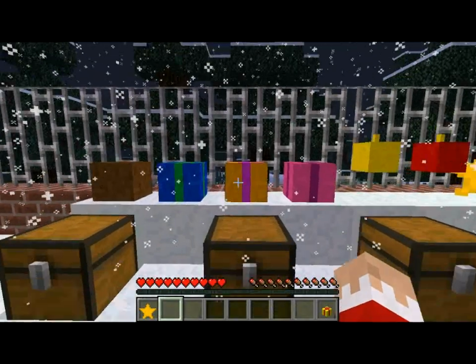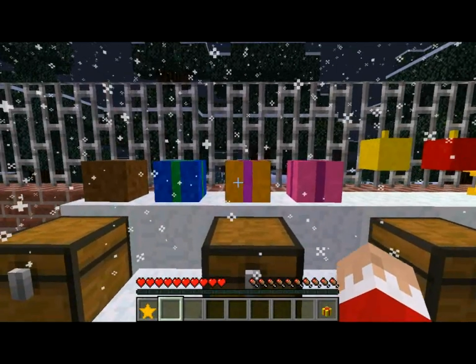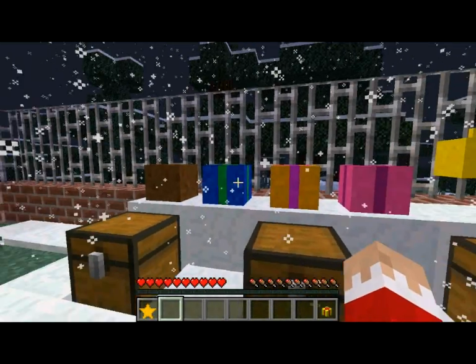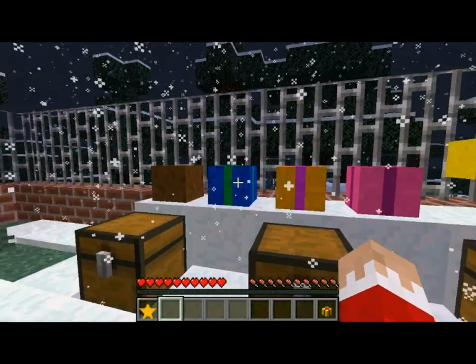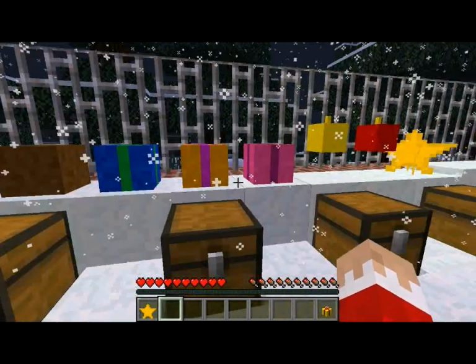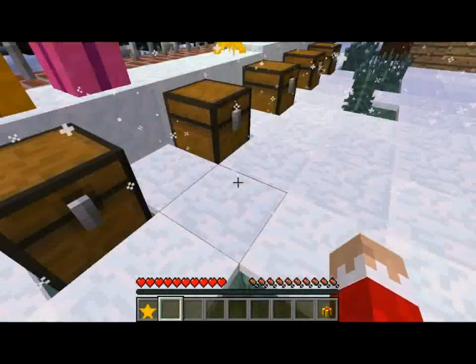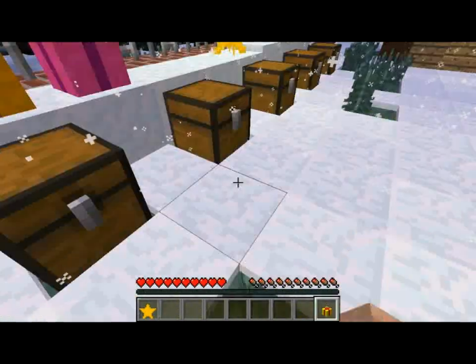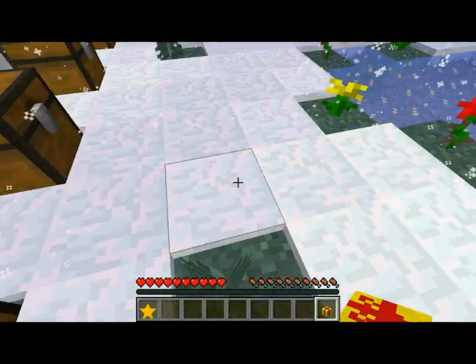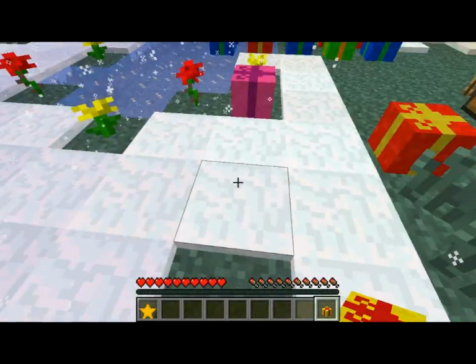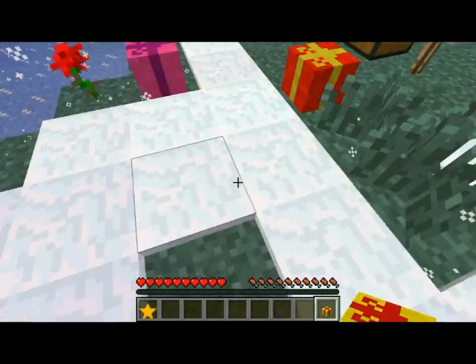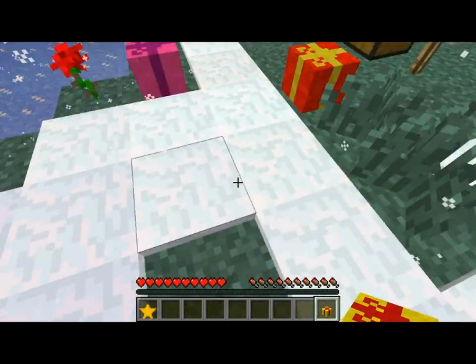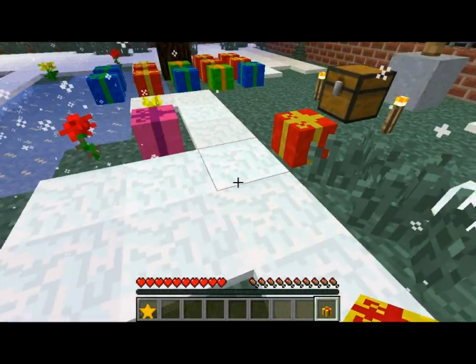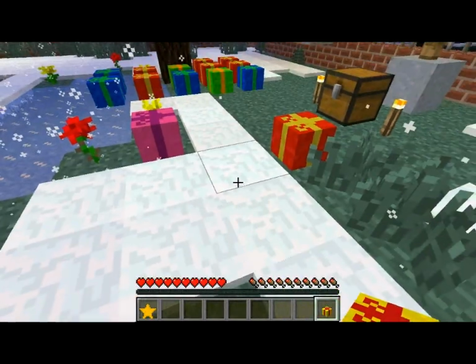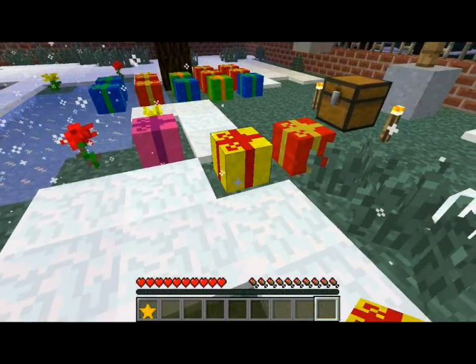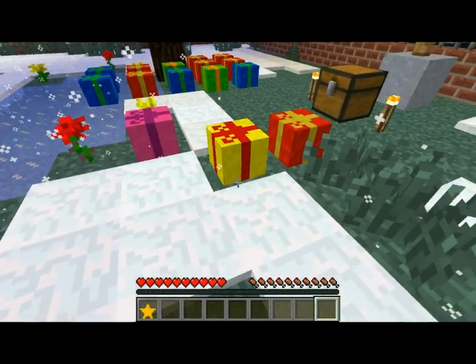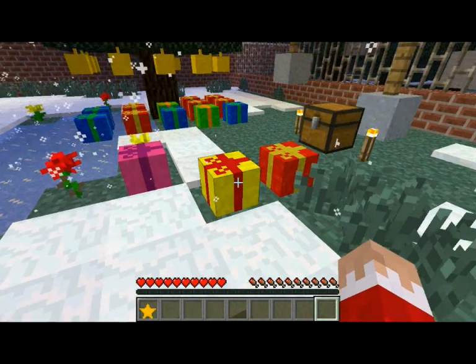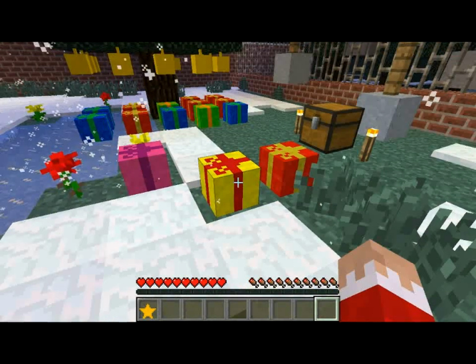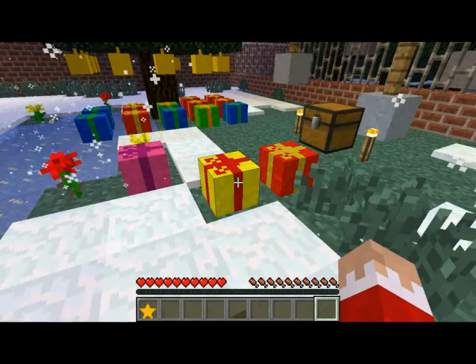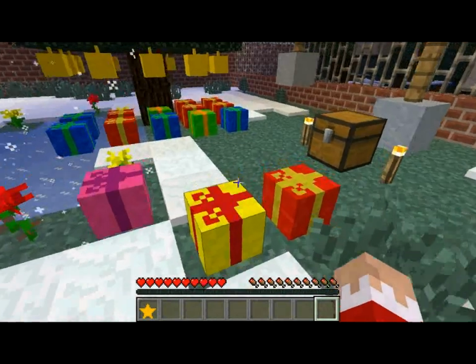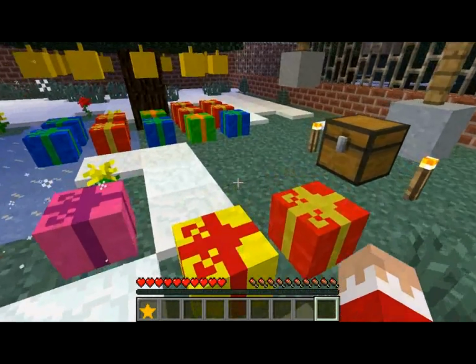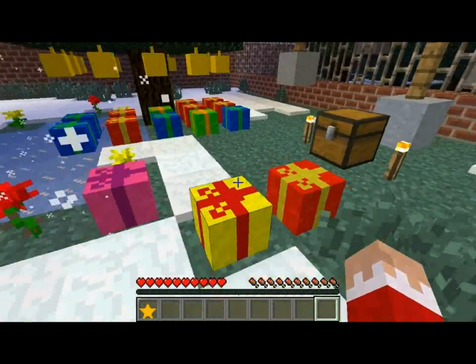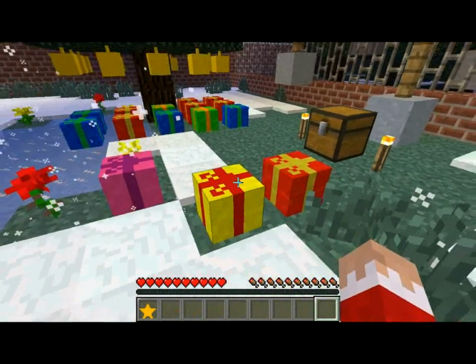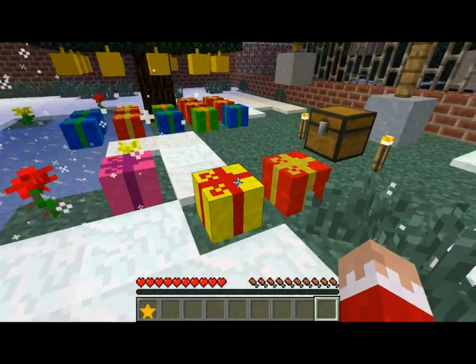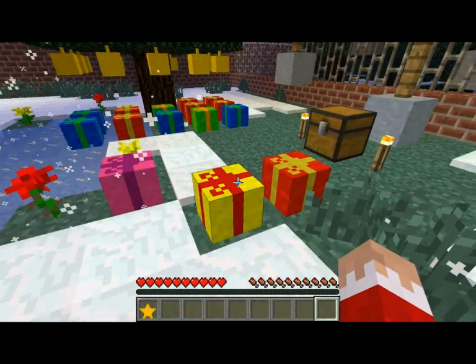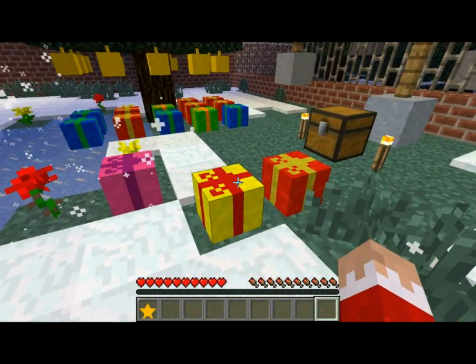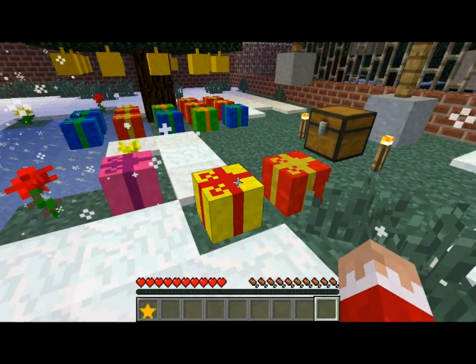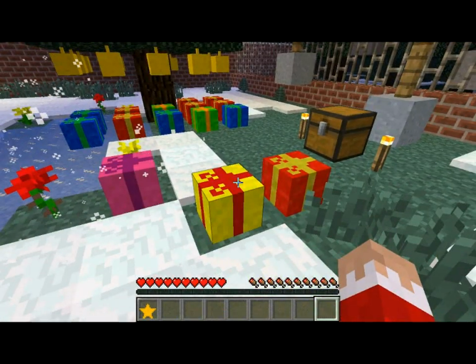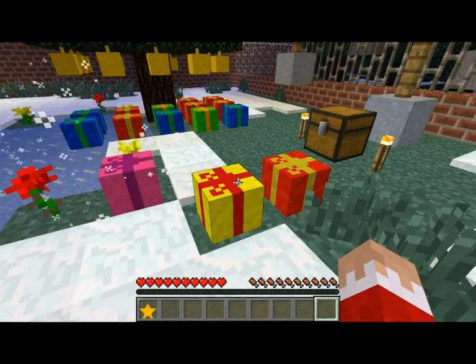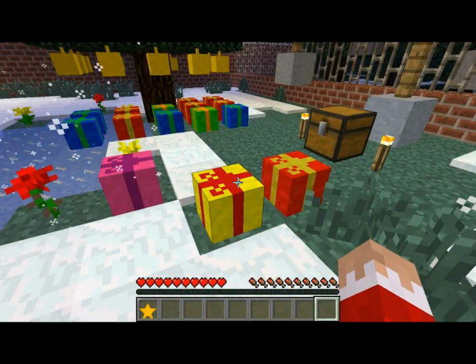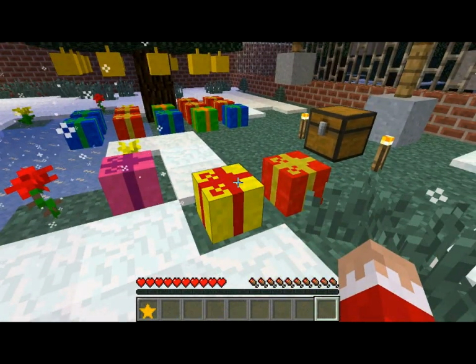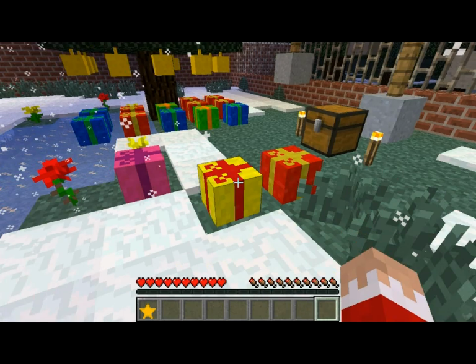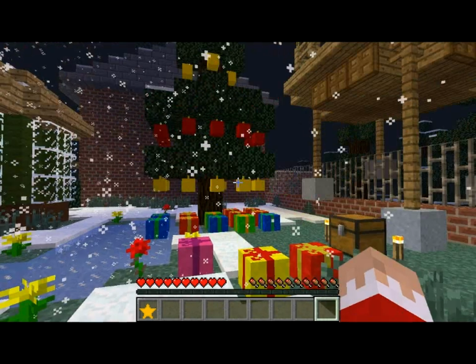Here are a couple more examples. The present block is a little bit smaller than one normal block, so as you would imagine they don't stack well, but they do look nice around the tree.